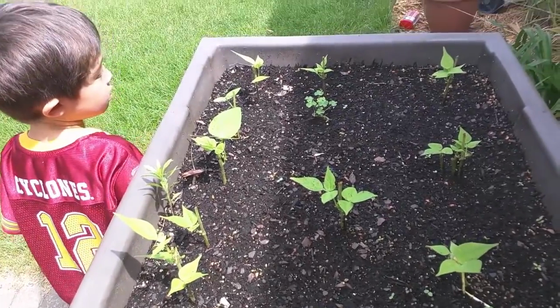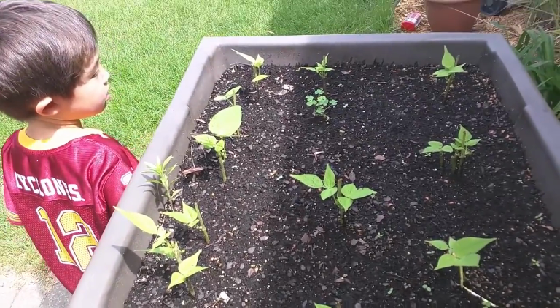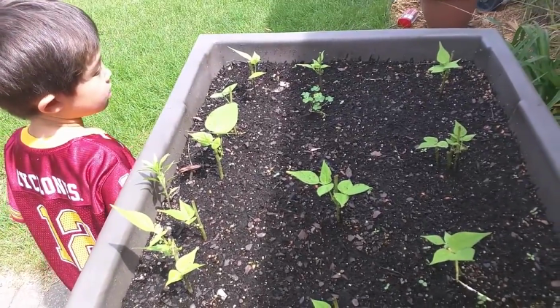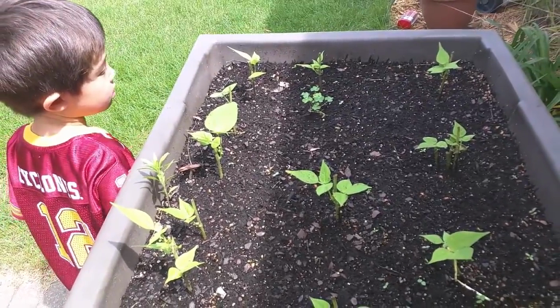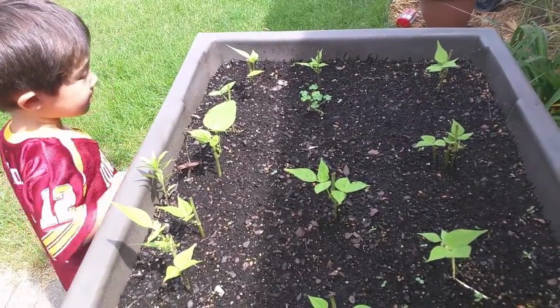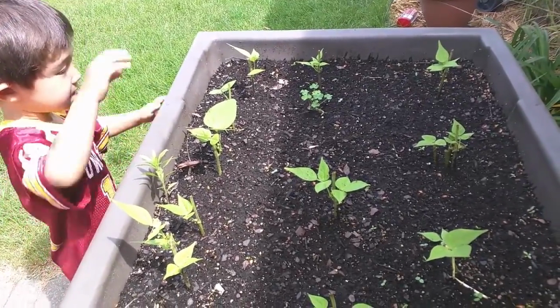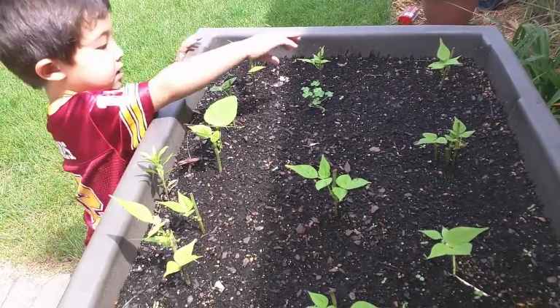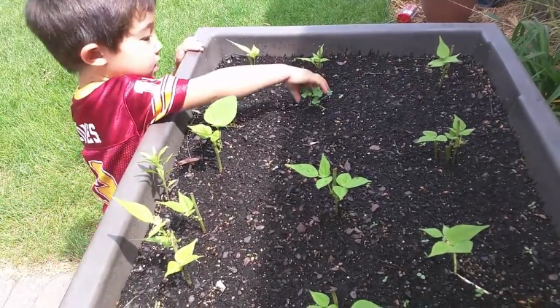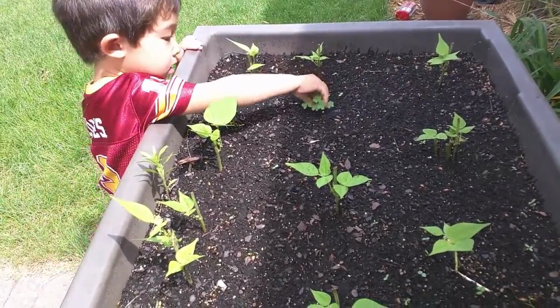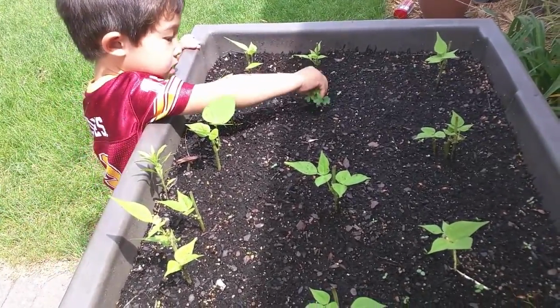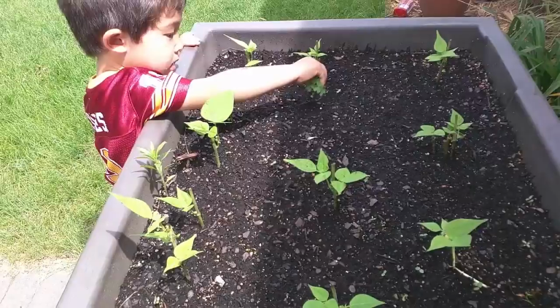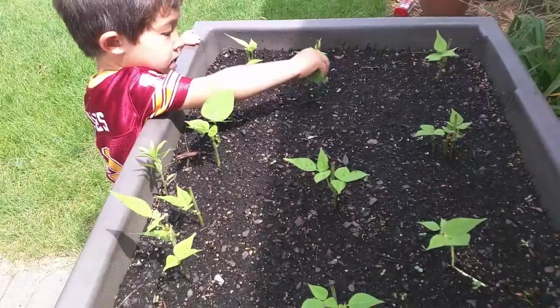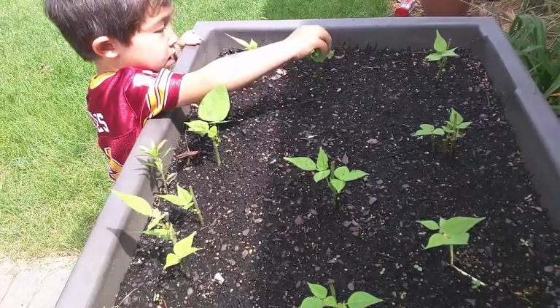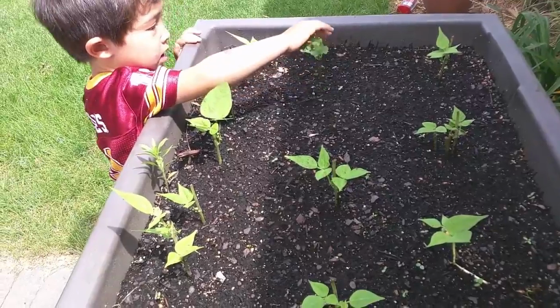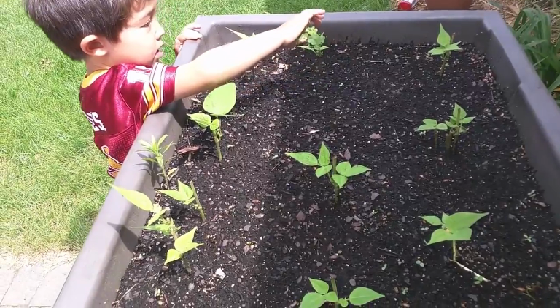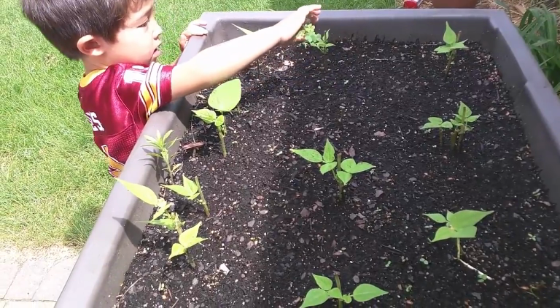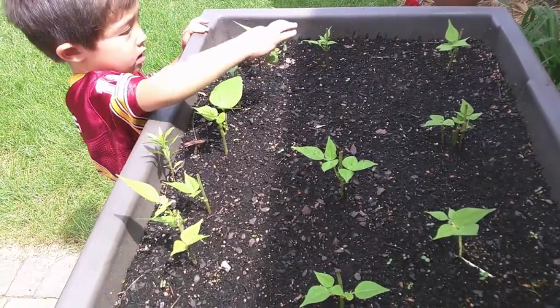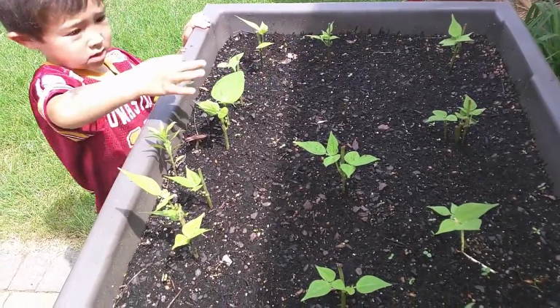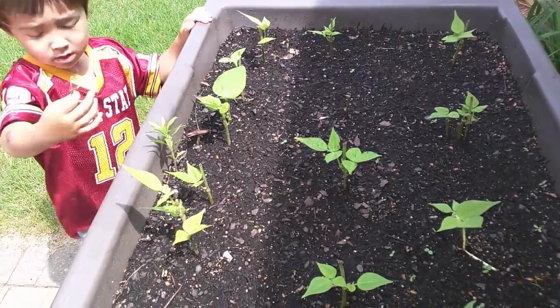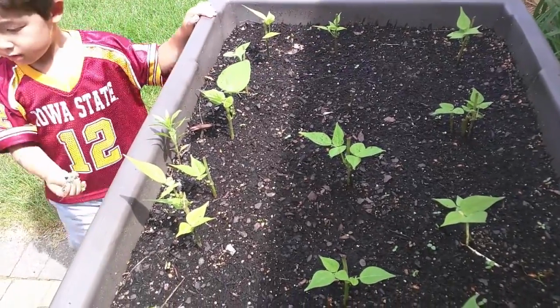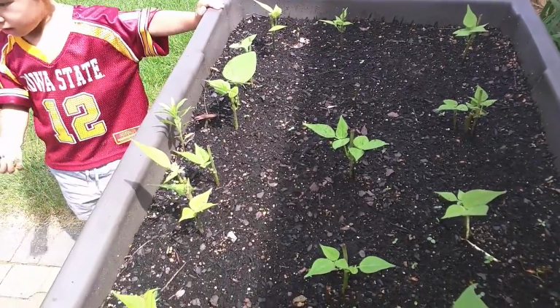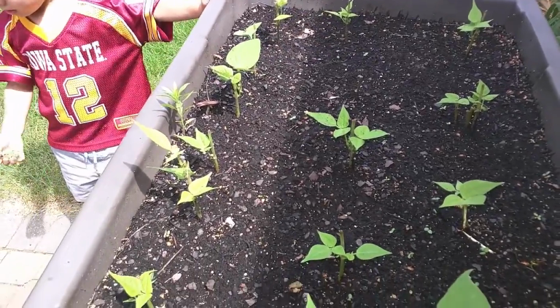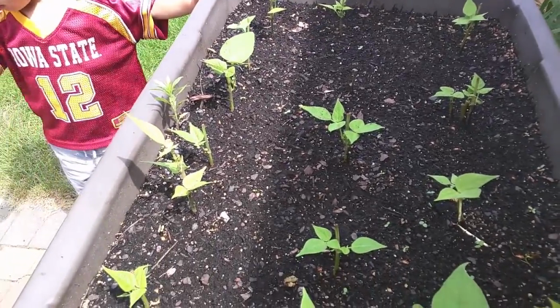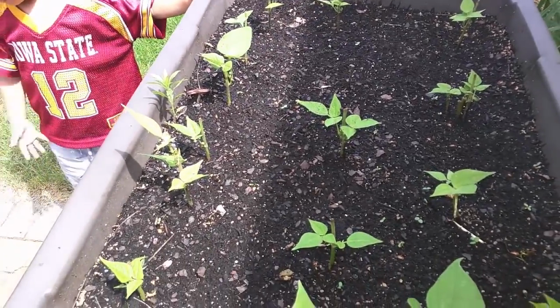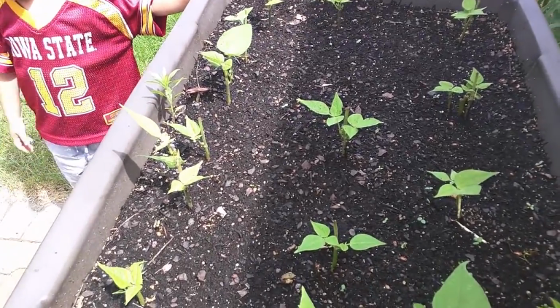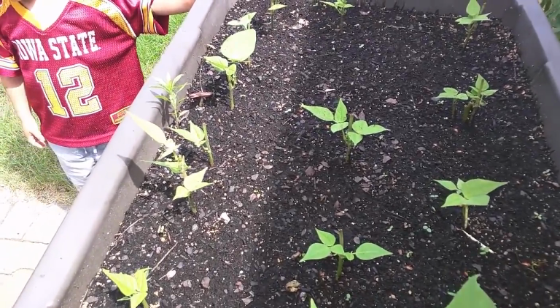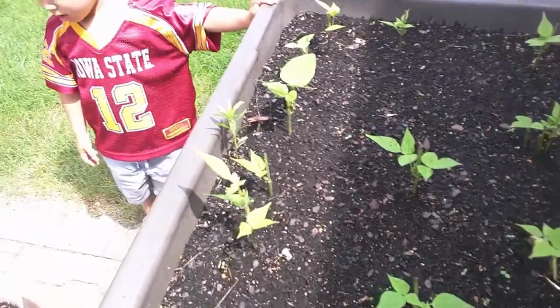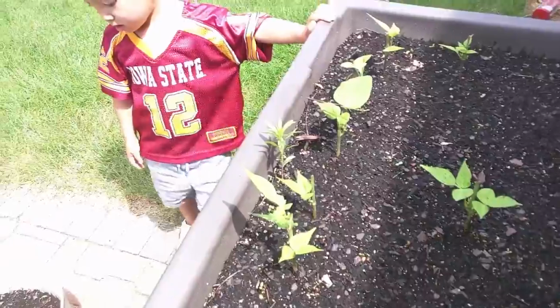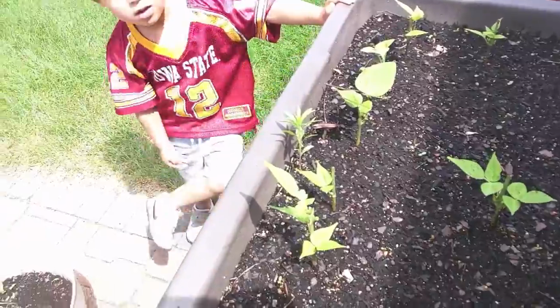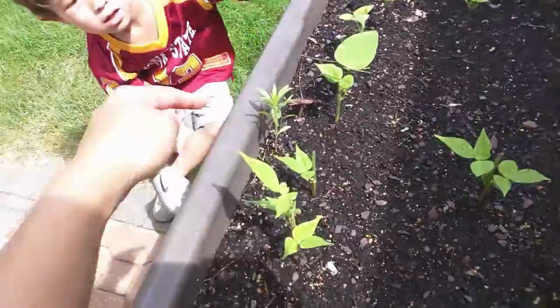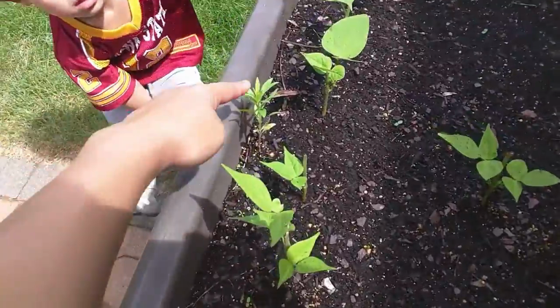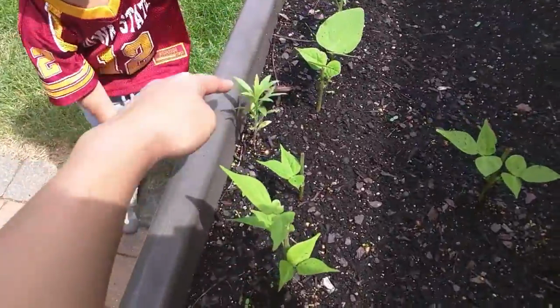Can you pull that one out? We don't need that. Why? Because that's a weed. This one's a weed too — can you pull this one out?